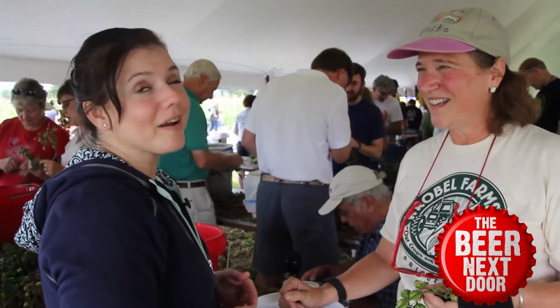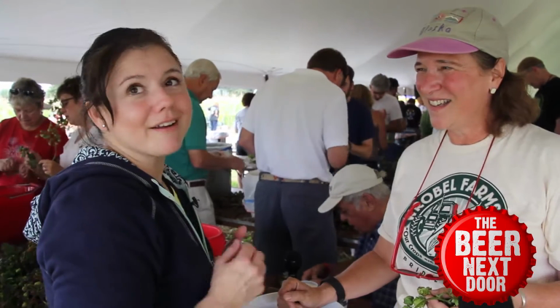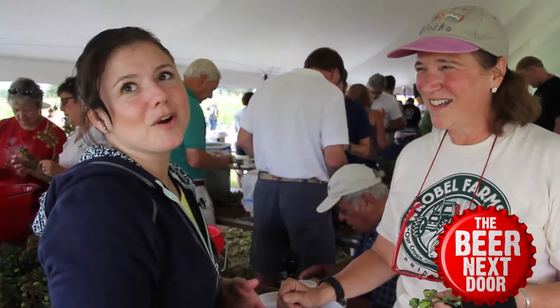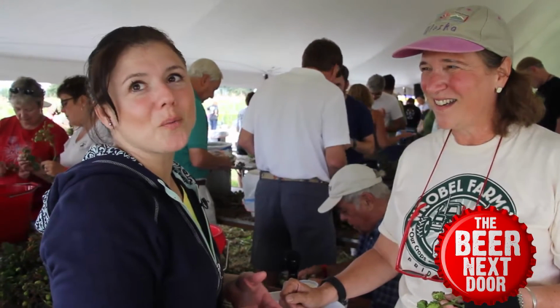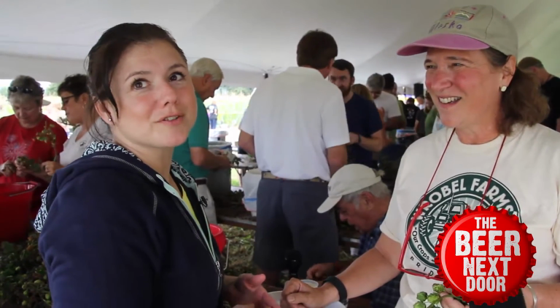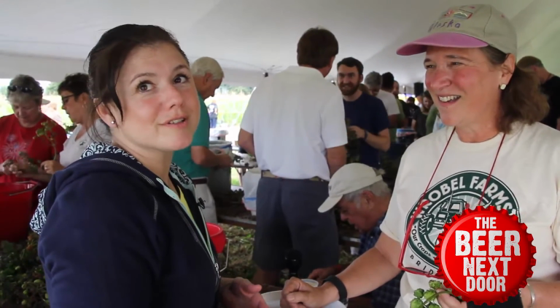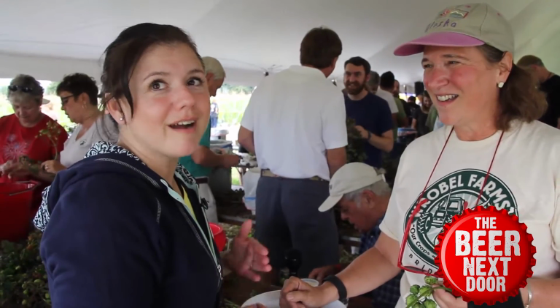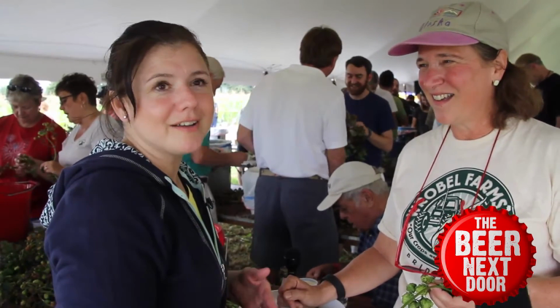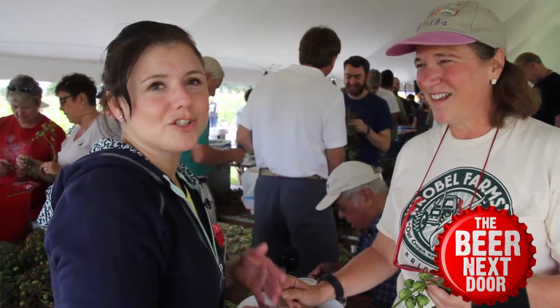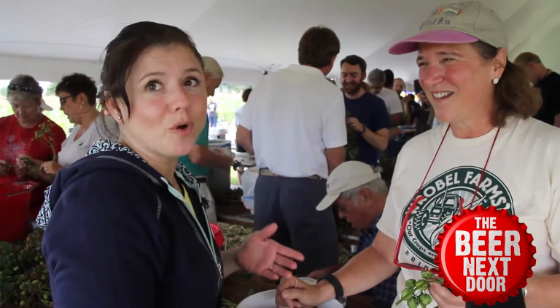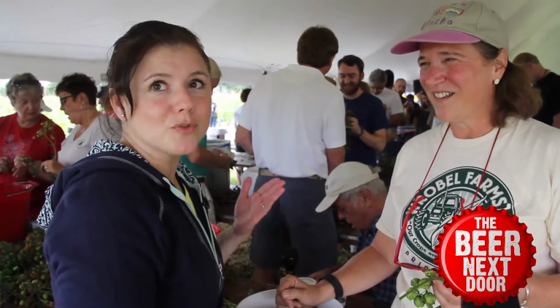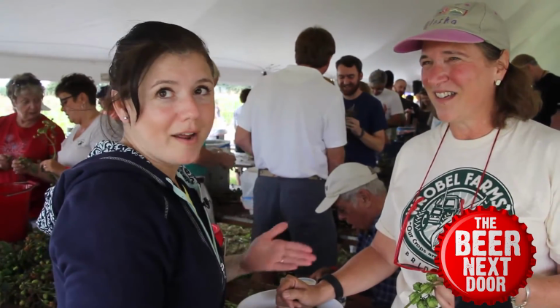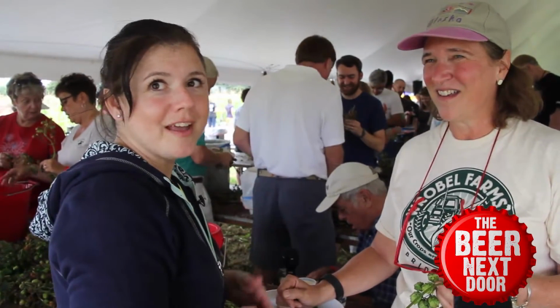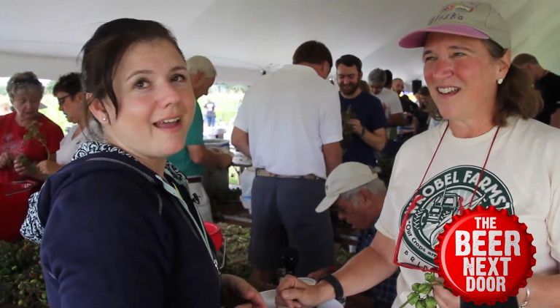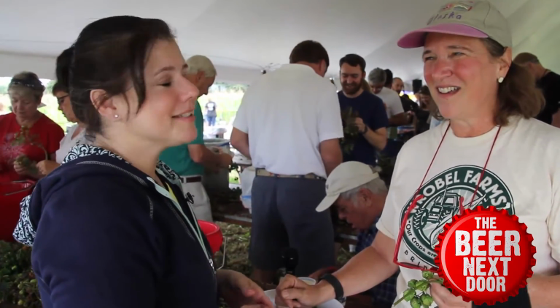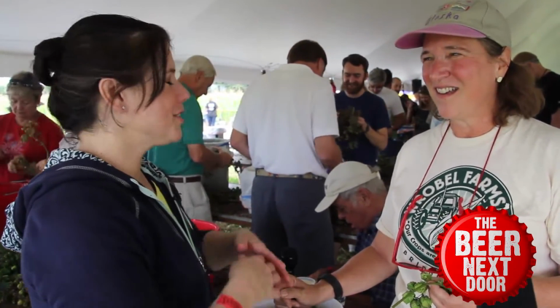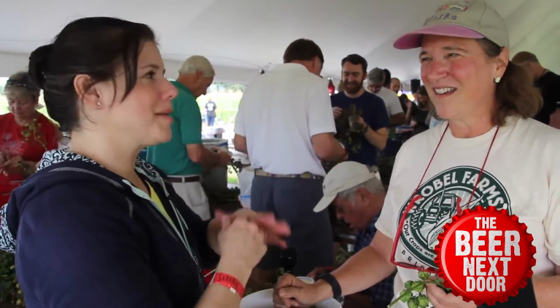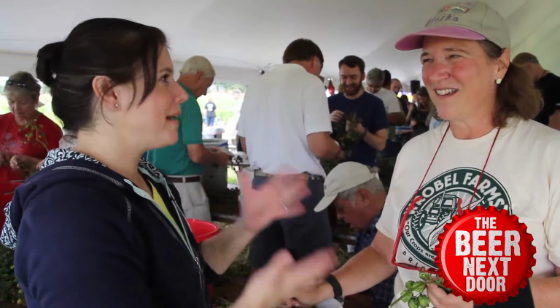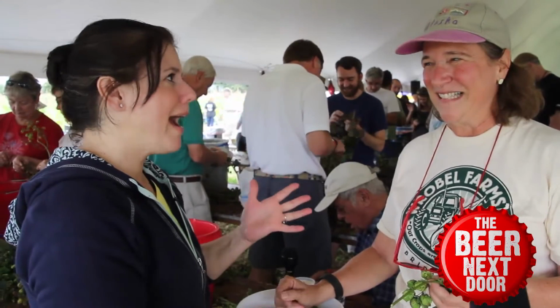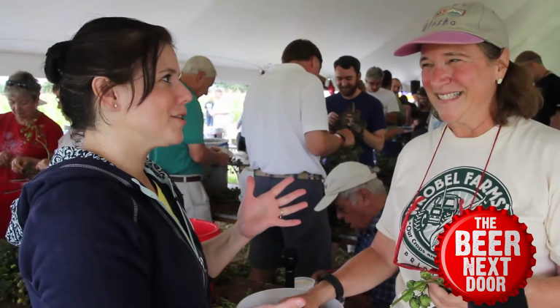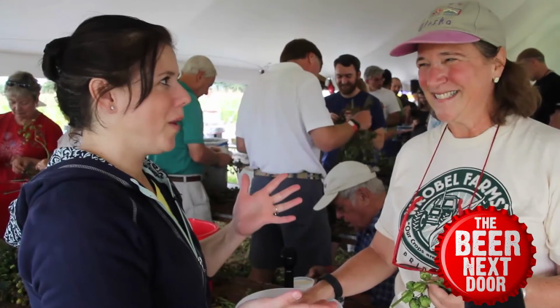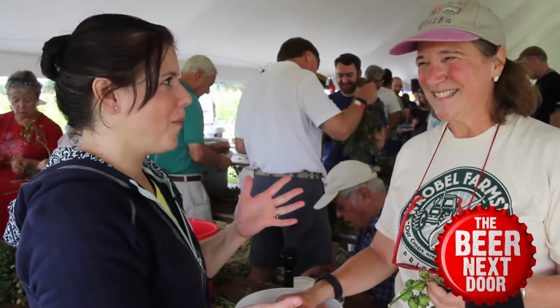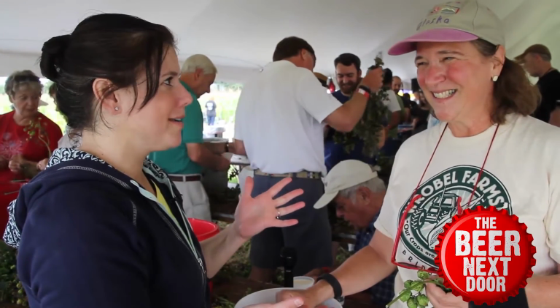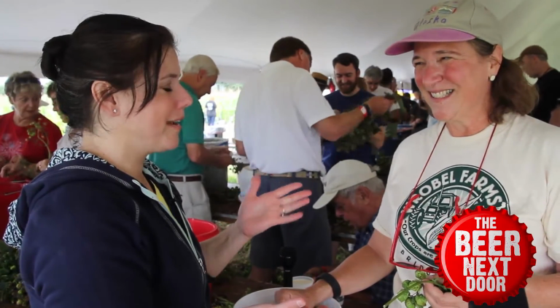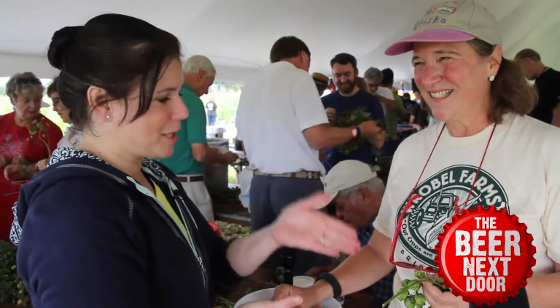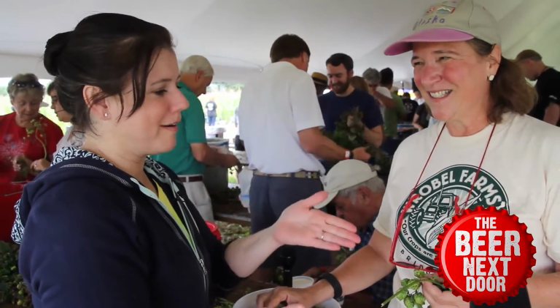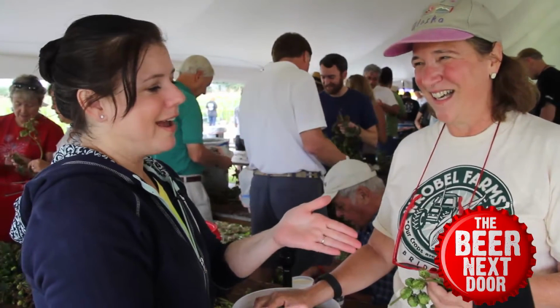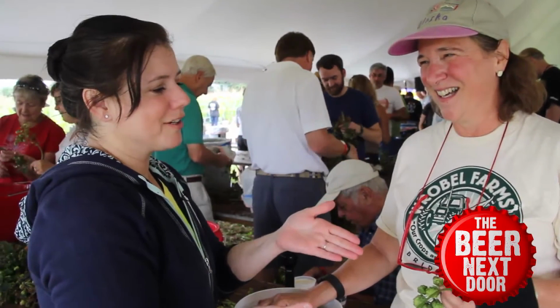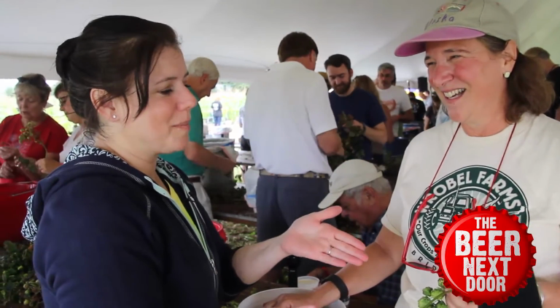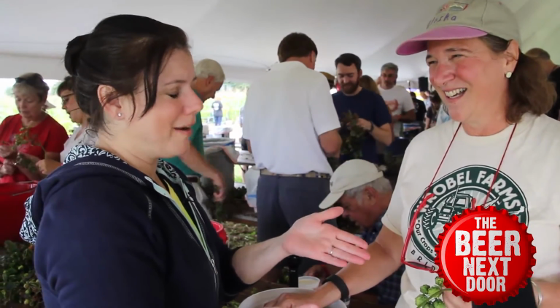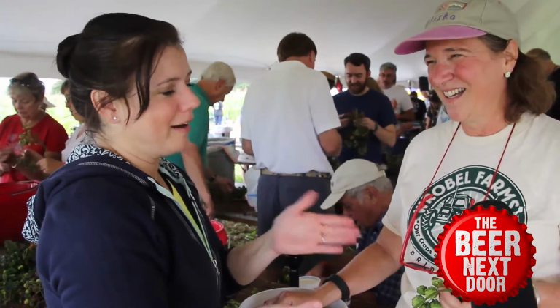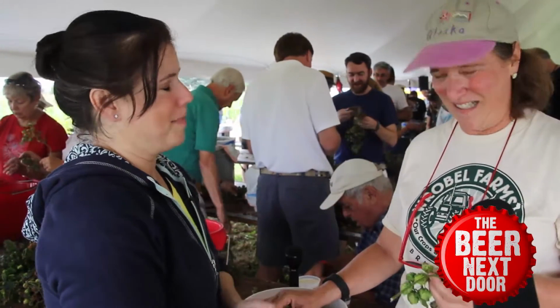We are here with Susan Kahn, she's Jim Robles' wife, and in addition to the many hats you wear, one is being an expert, and you're going to show me how to pick hops.